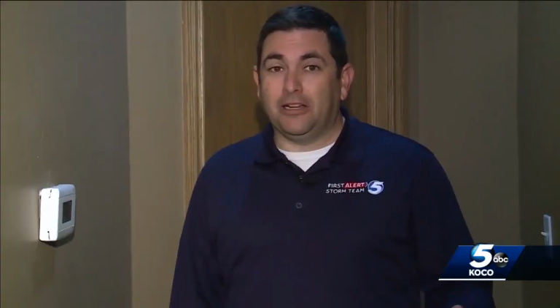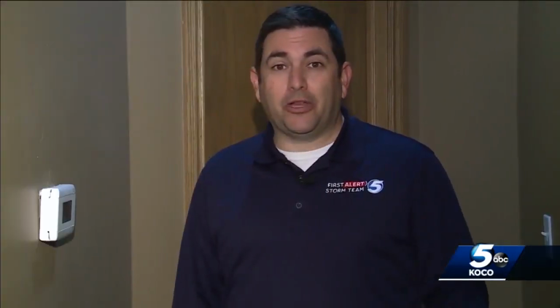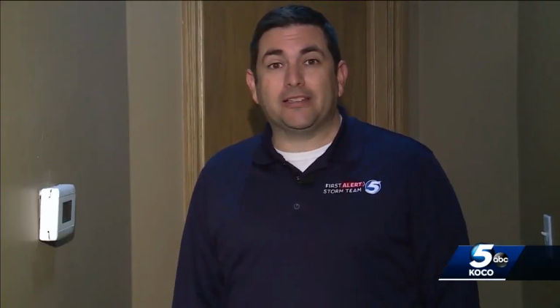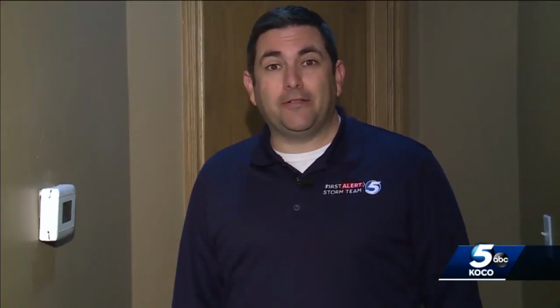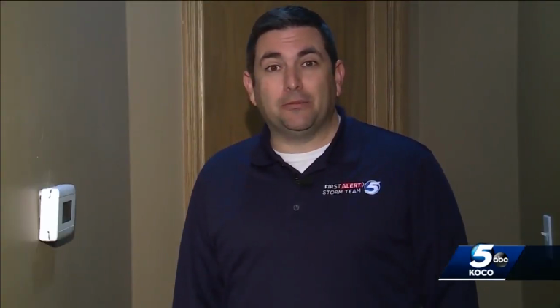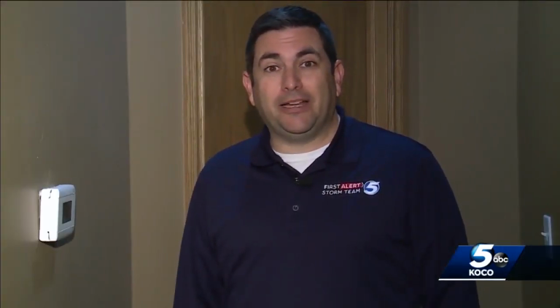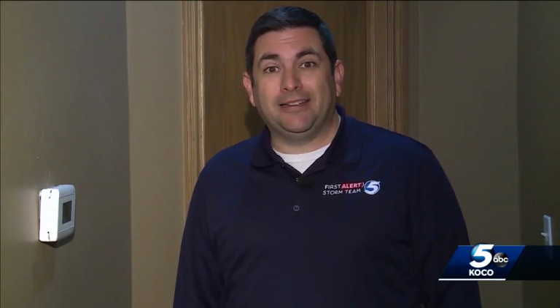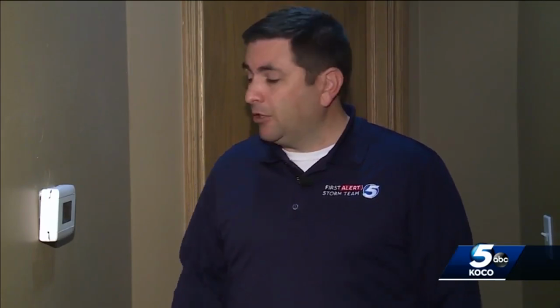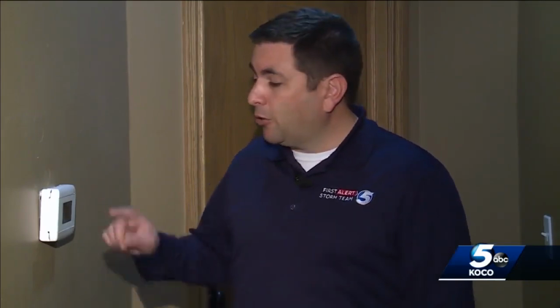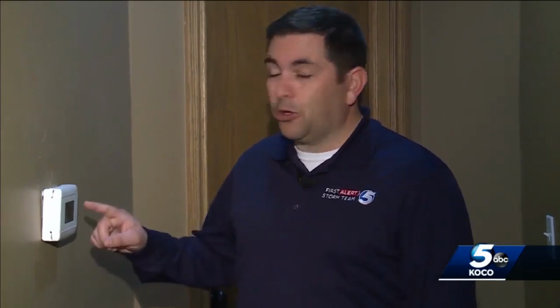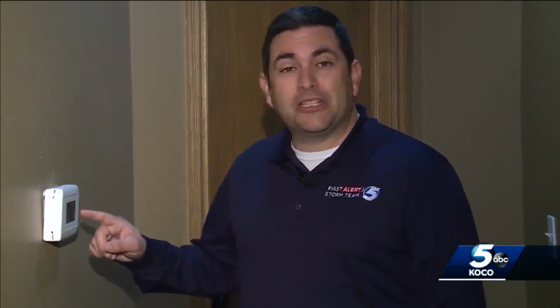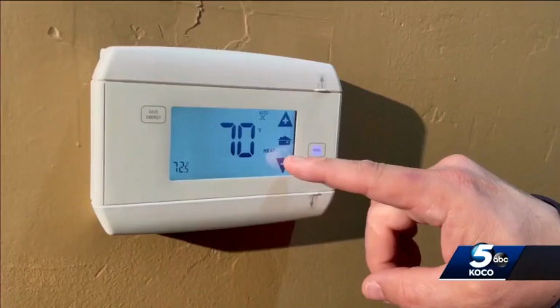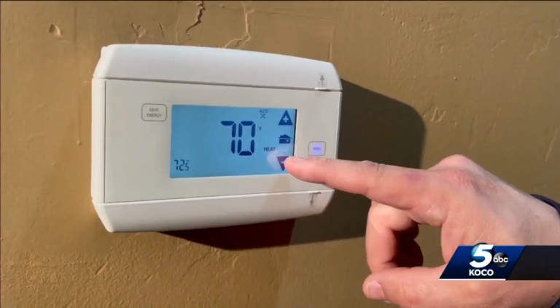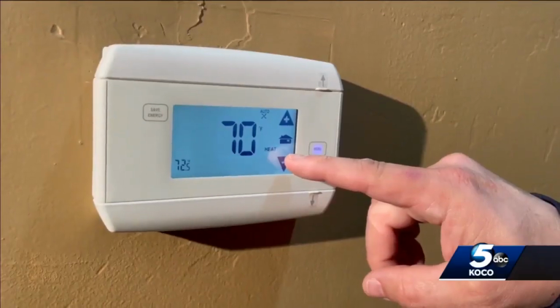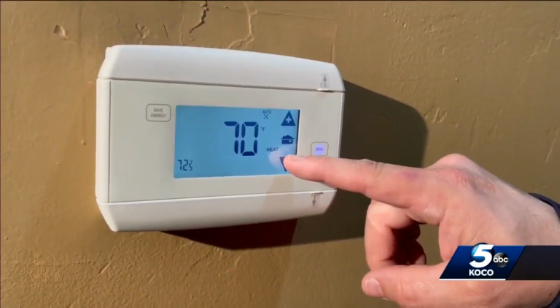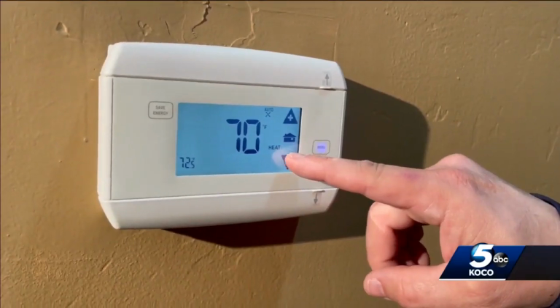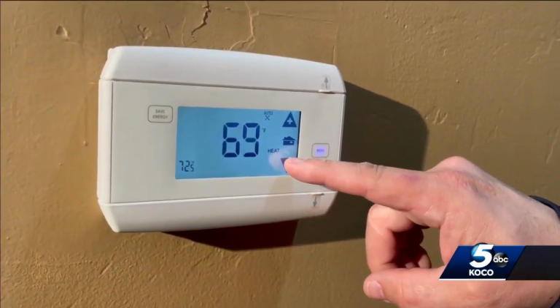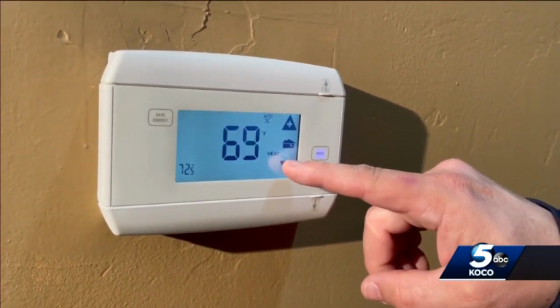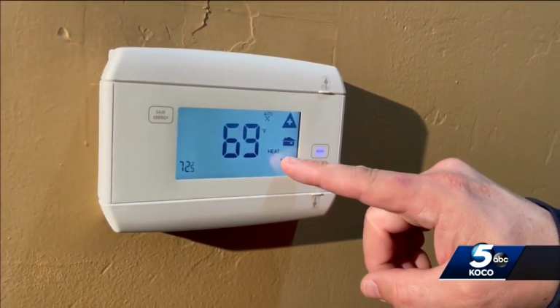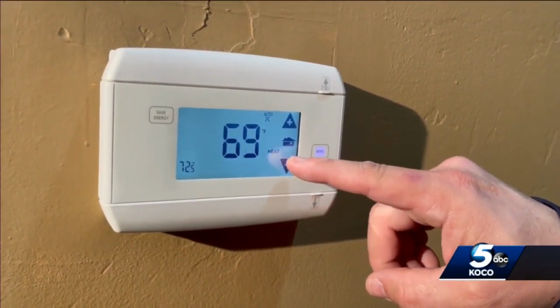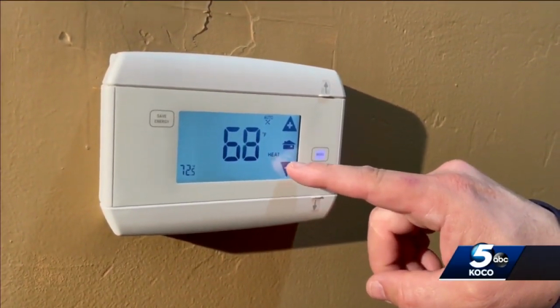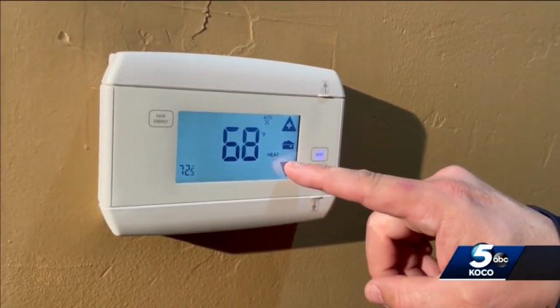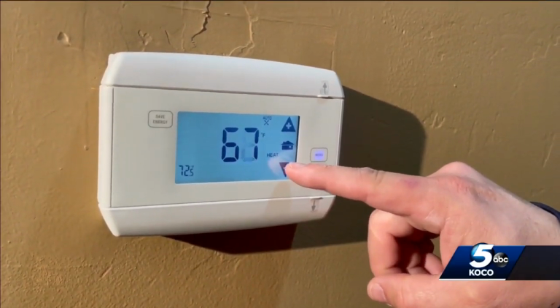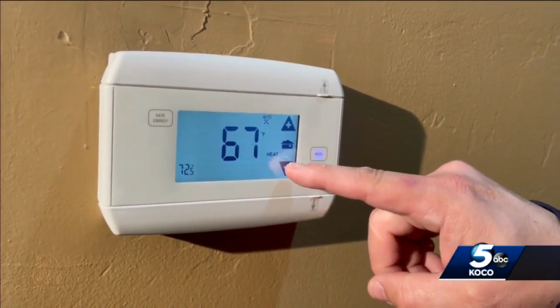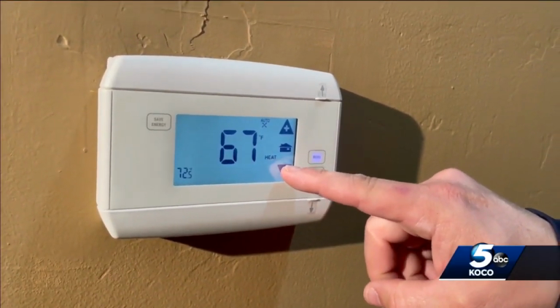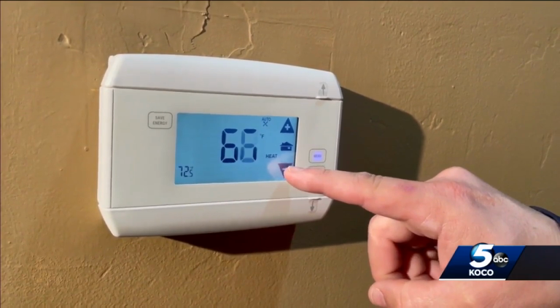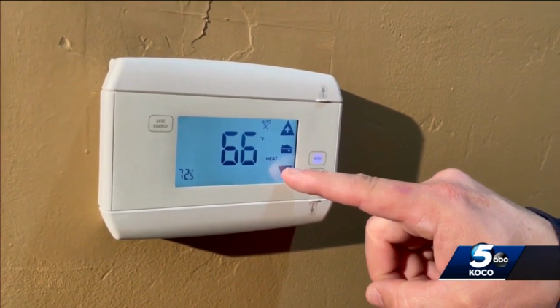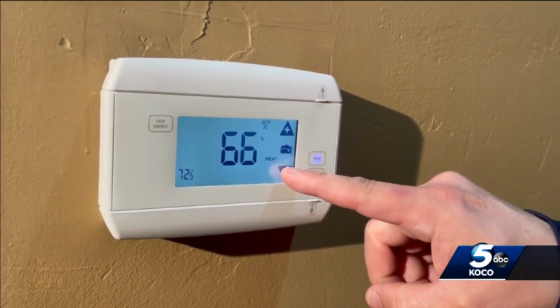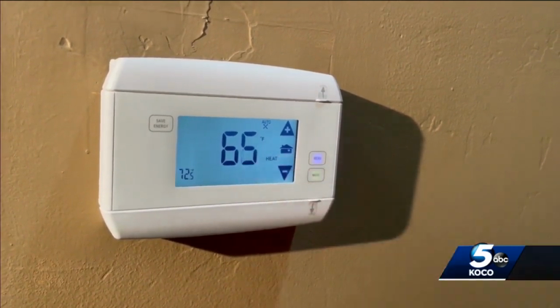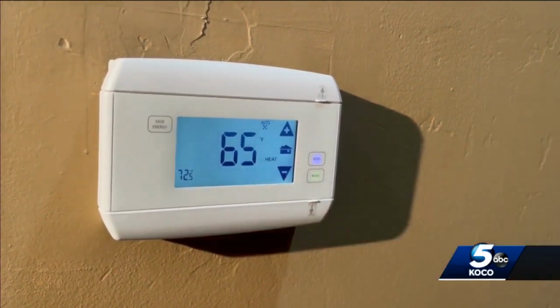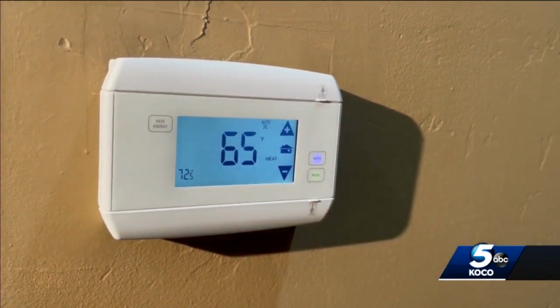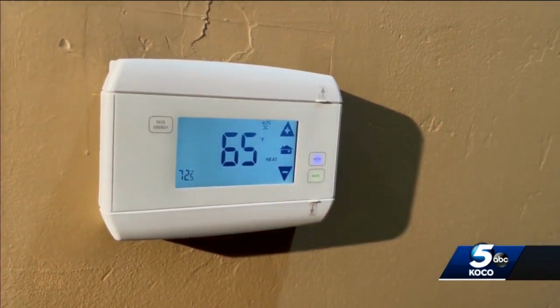Another key to saving some money: your thermostat. Turn it down to 65 degrees if you're going to be gone from your house for more than four hours.